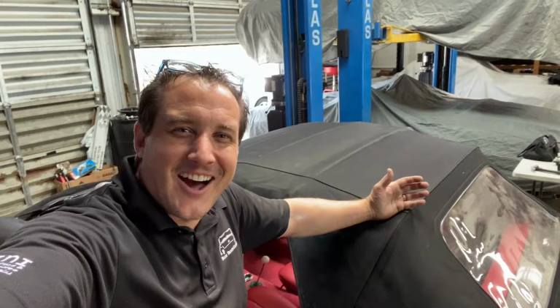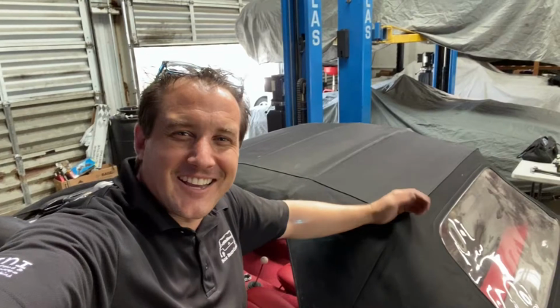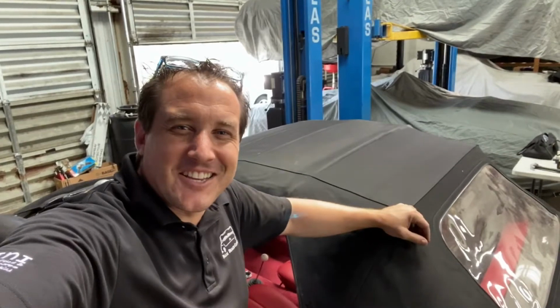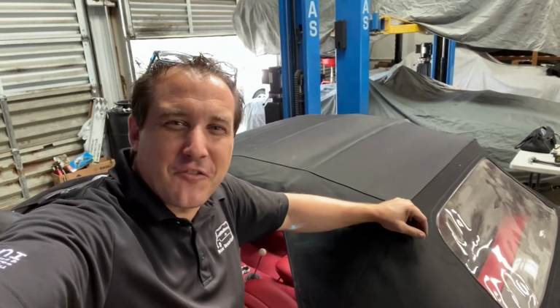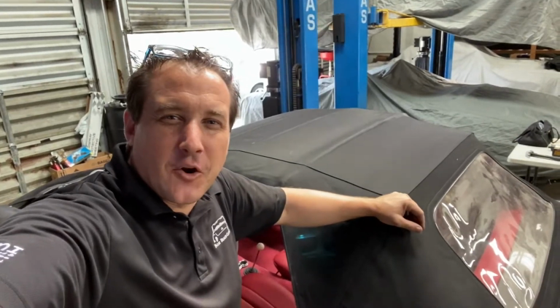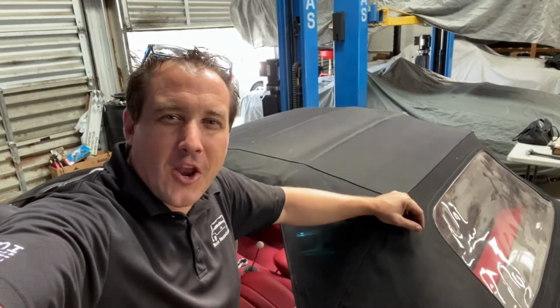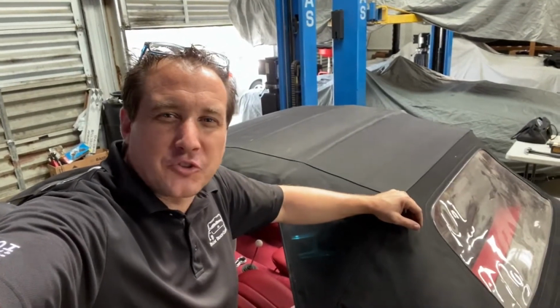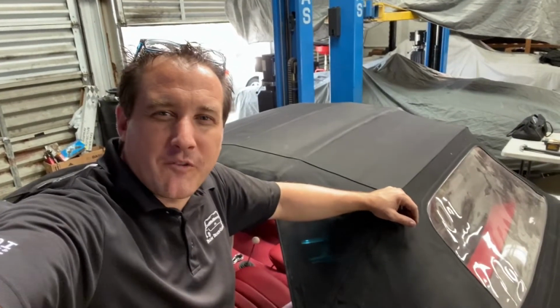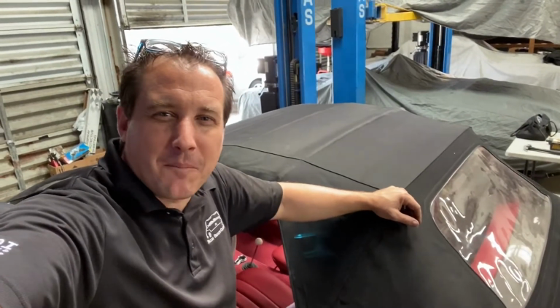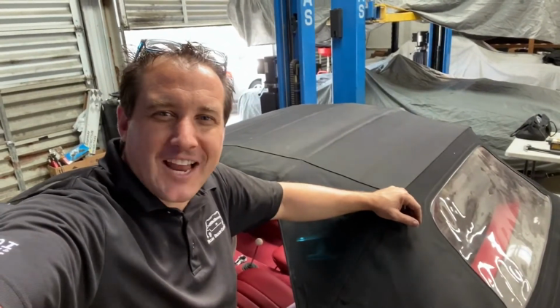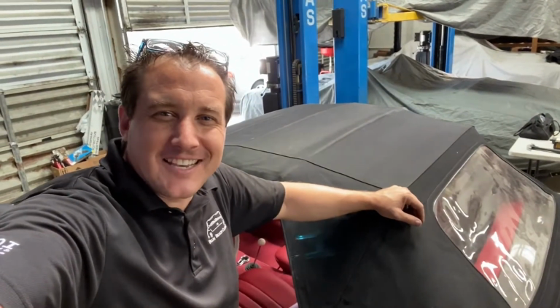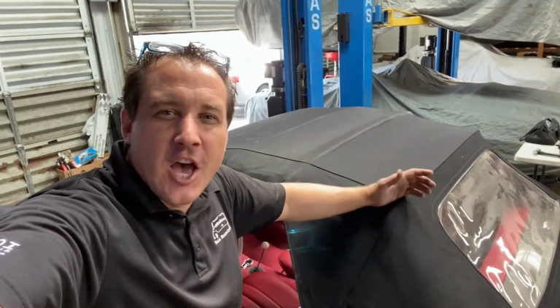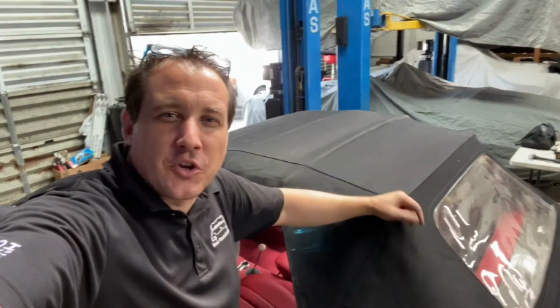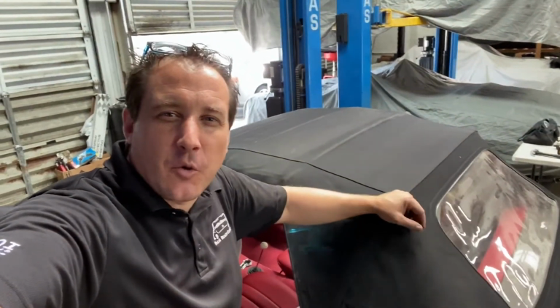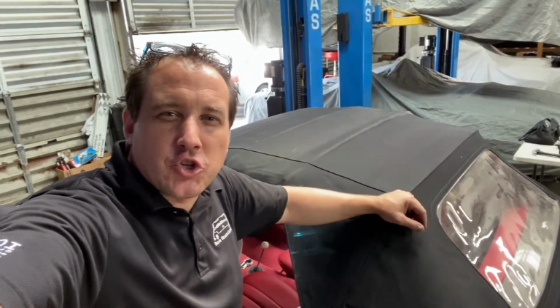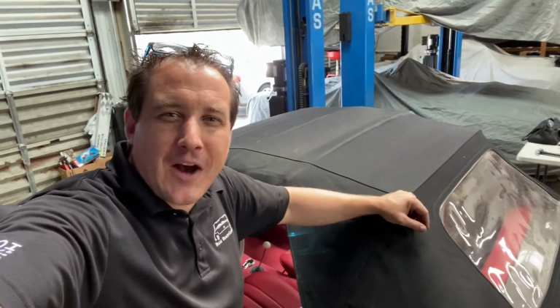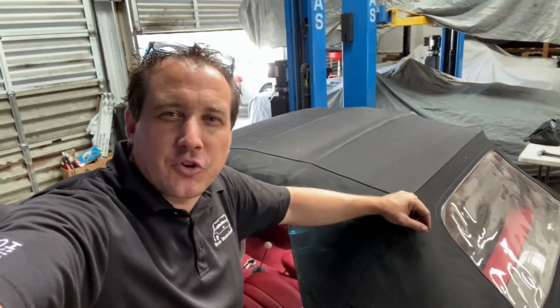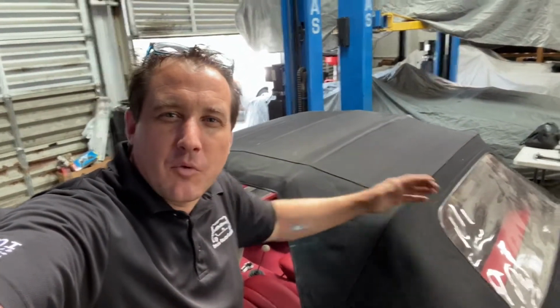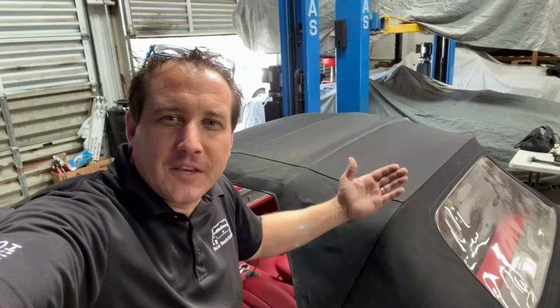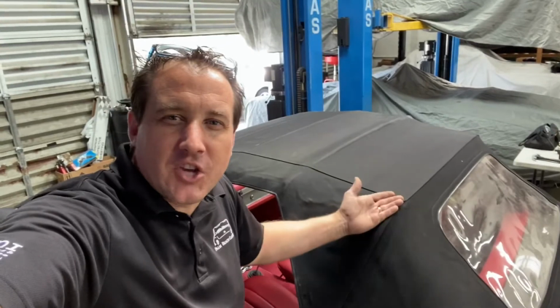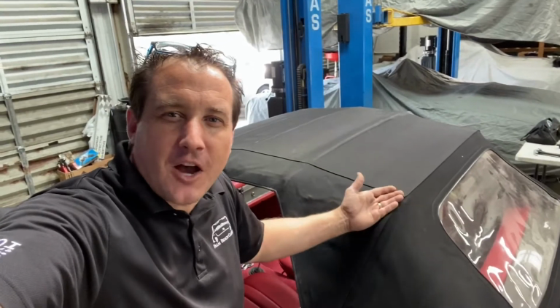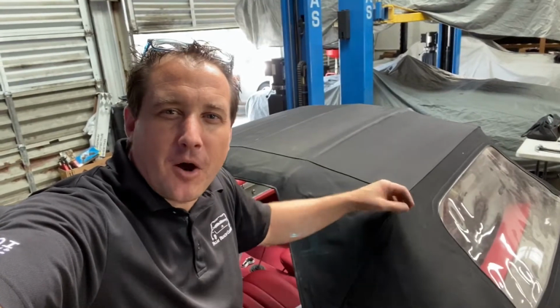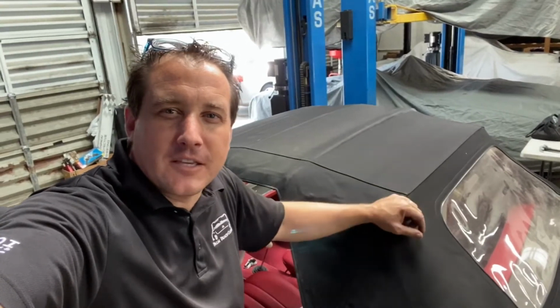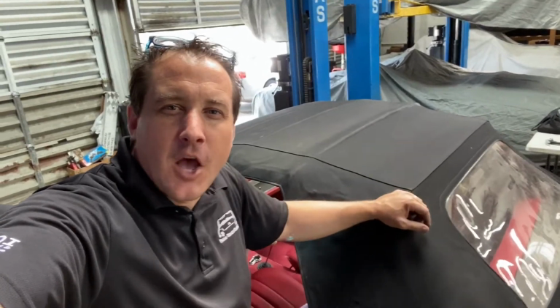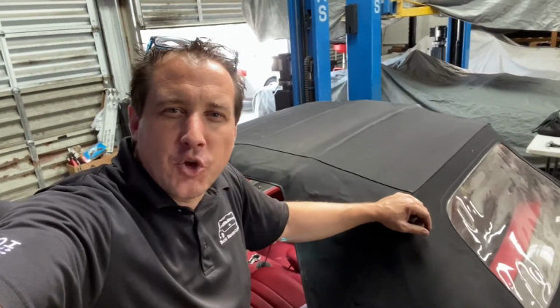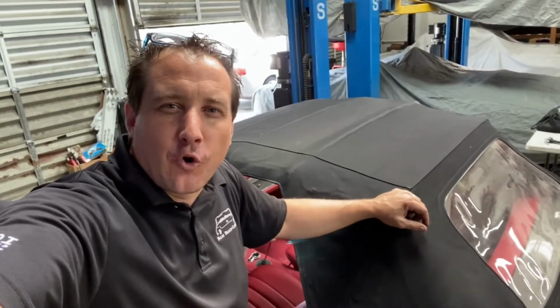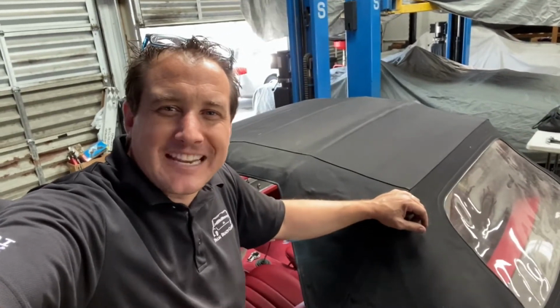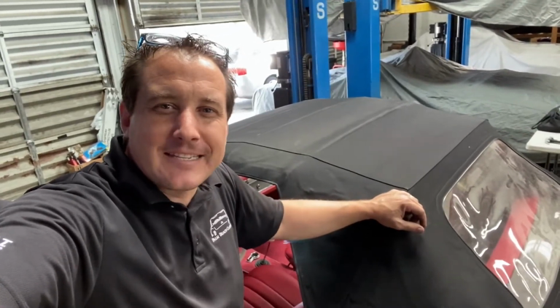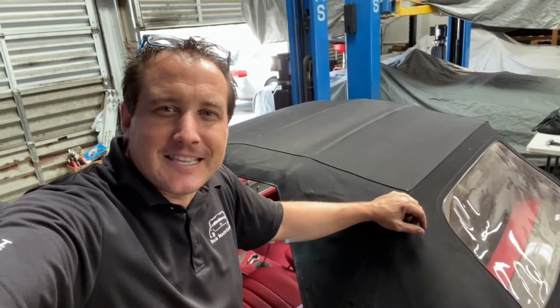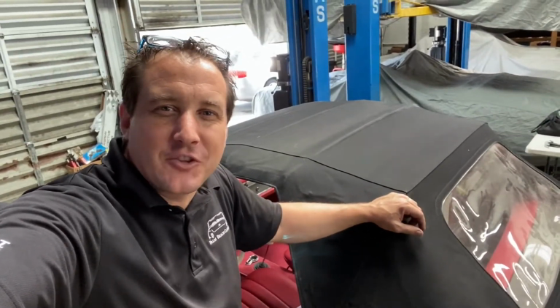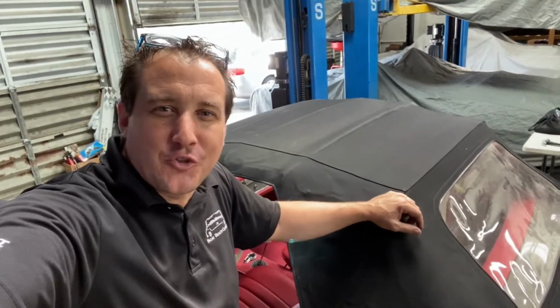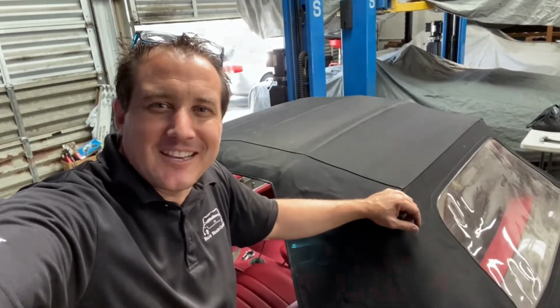Another video on how to with Palm Beach Classics. Today we're going to show you how to remove the soft top on this beautiful 1967 230 SL.